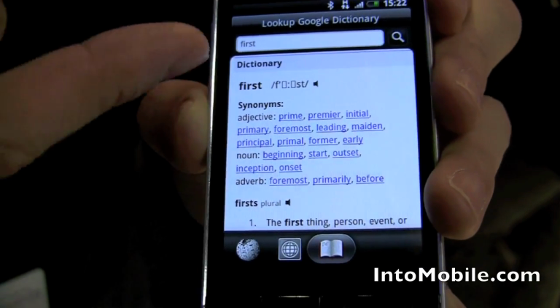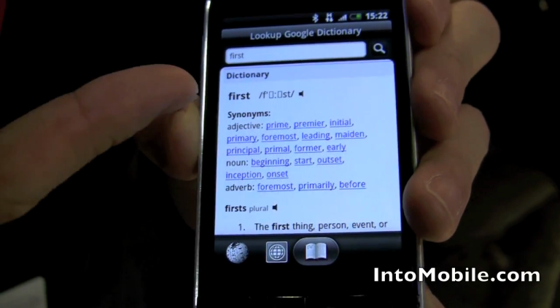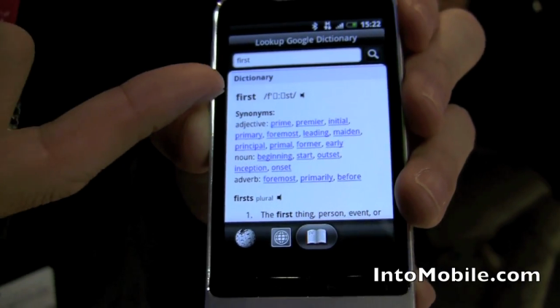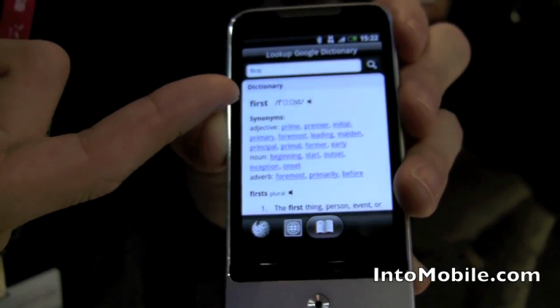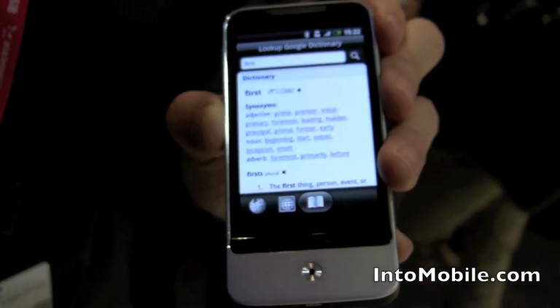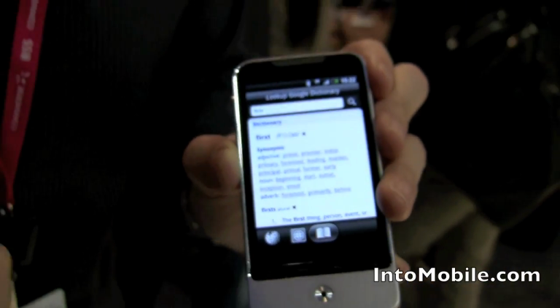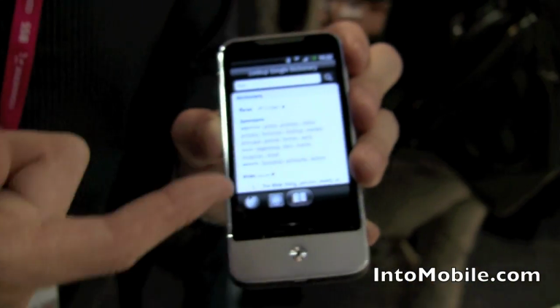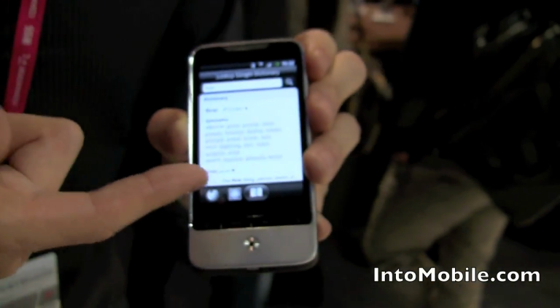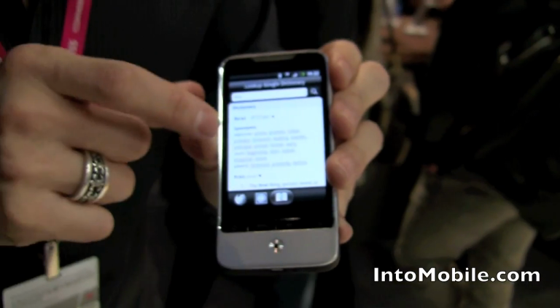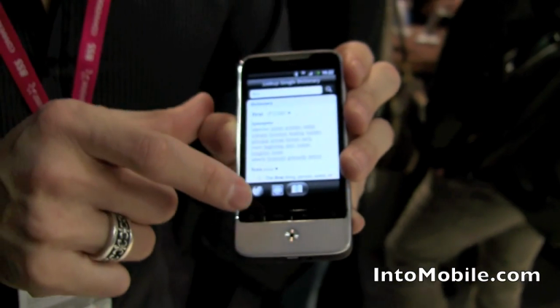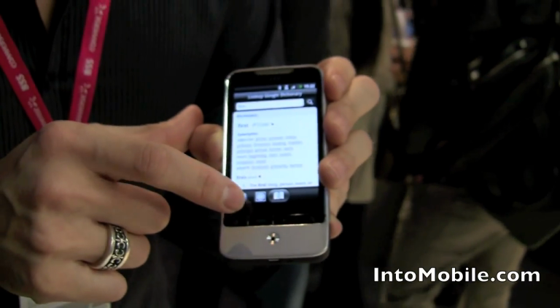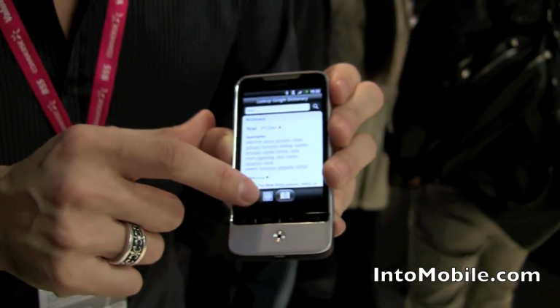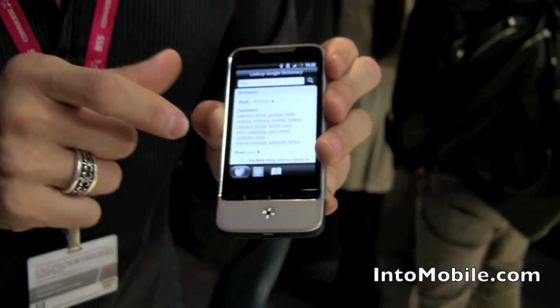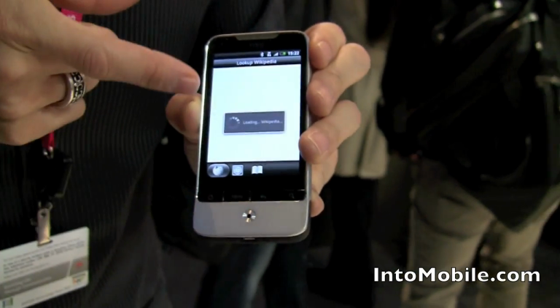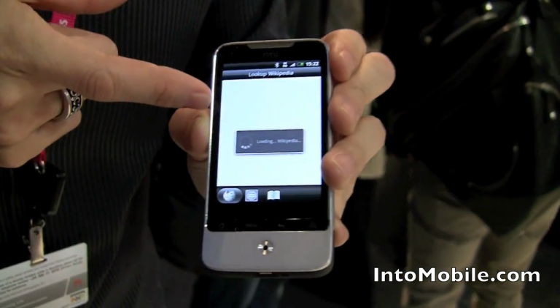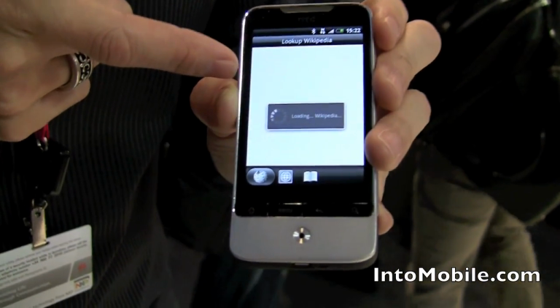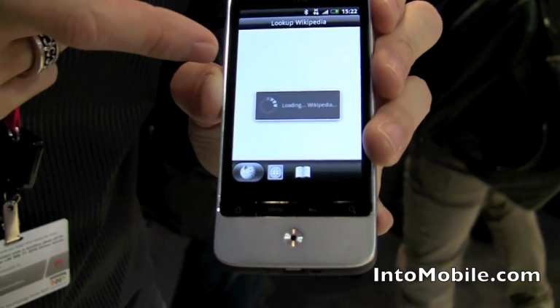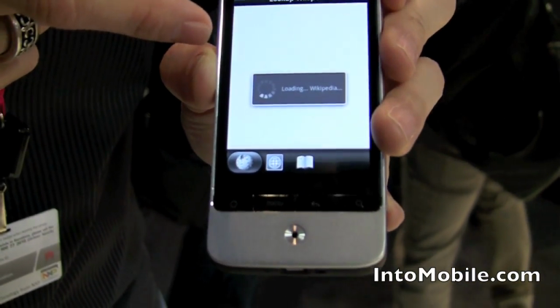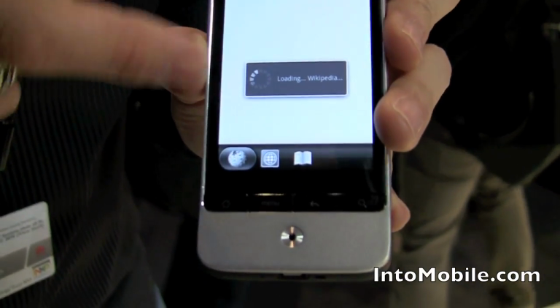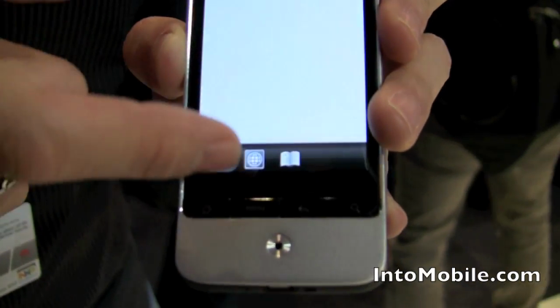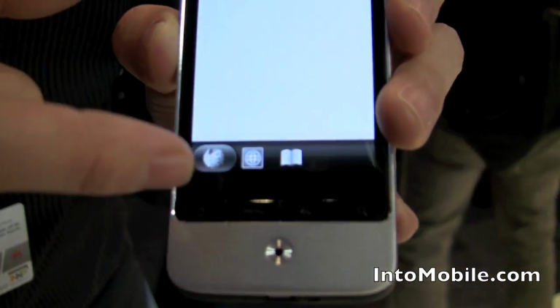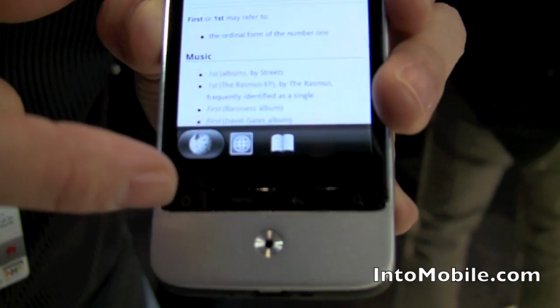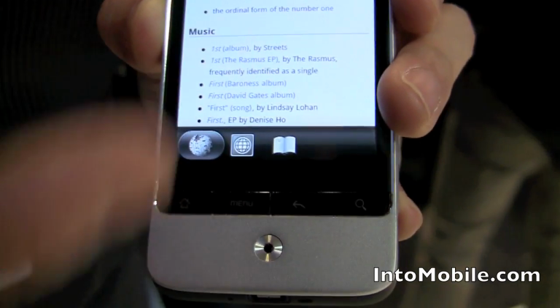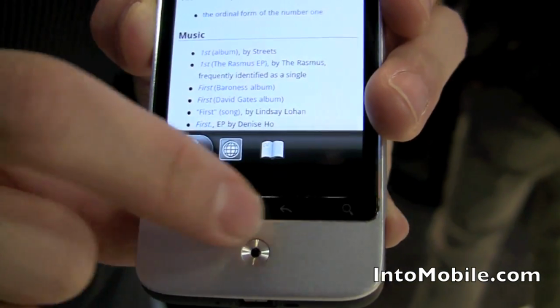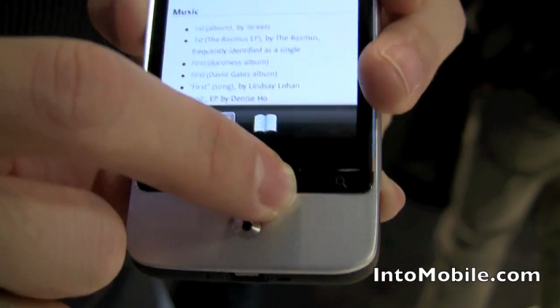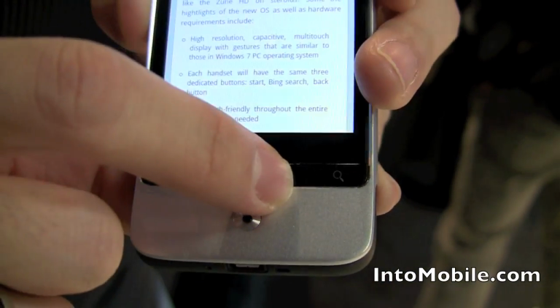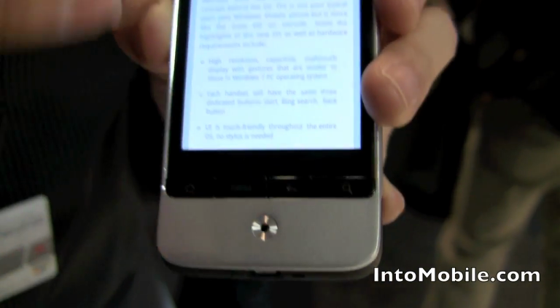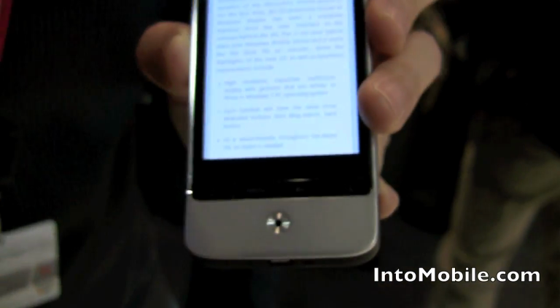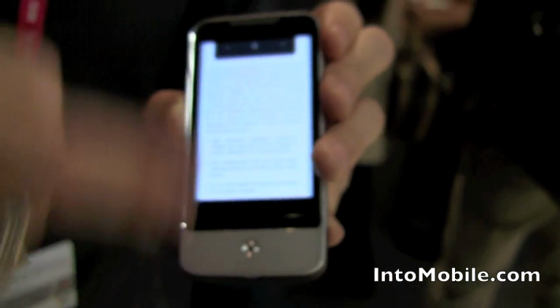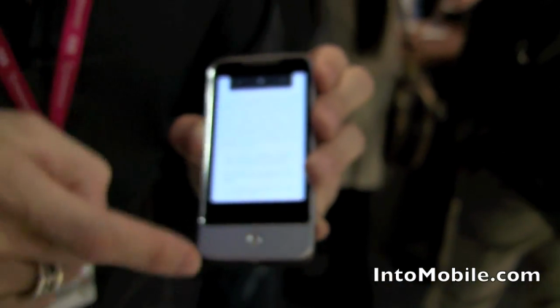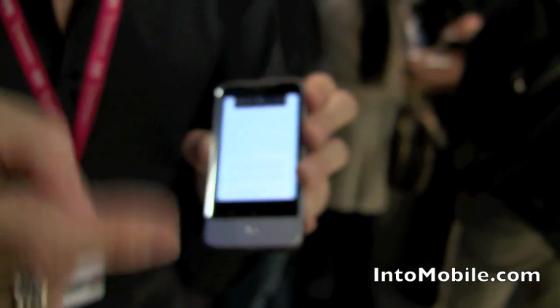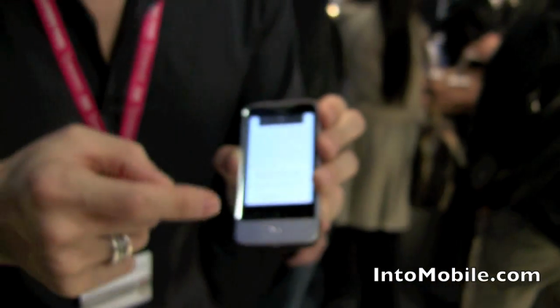I can look it up in Google Dictionary, so I get a dictionary definition of the word. Obviously I know what 'first' means, but say you didn't know — you could get a definition for that, a Wikipedia entry for that bit of text, look it up on the web, all that cool stuff, and all without leaving the app. It's all integrated.